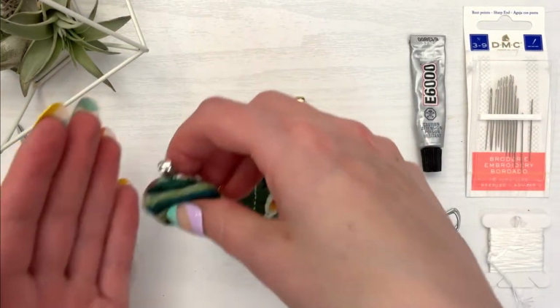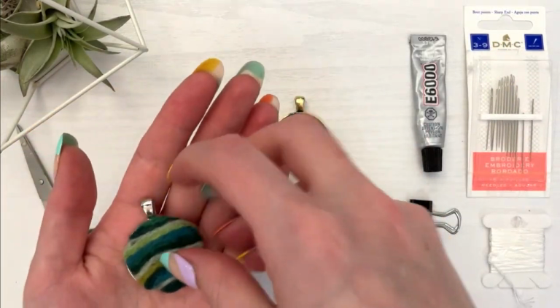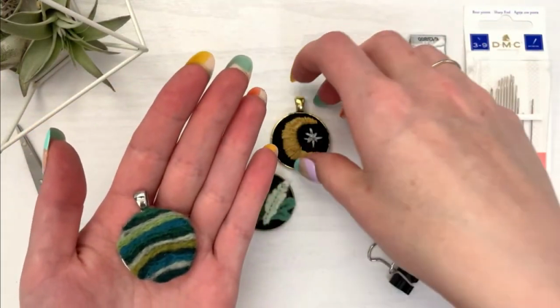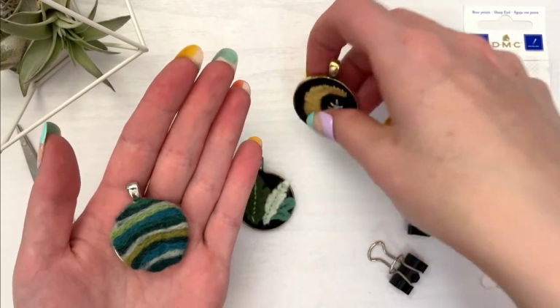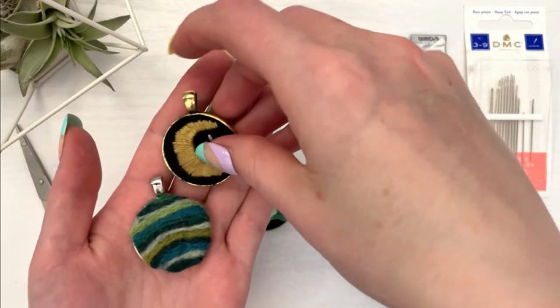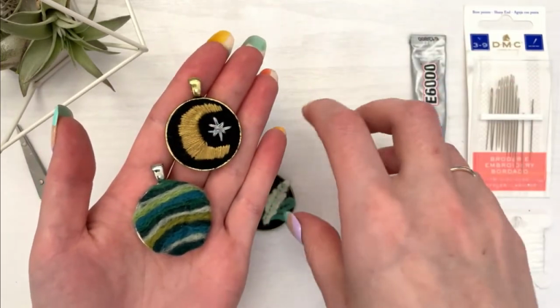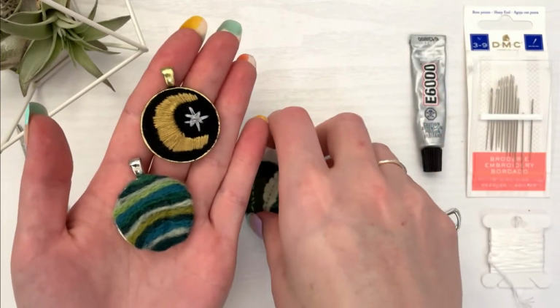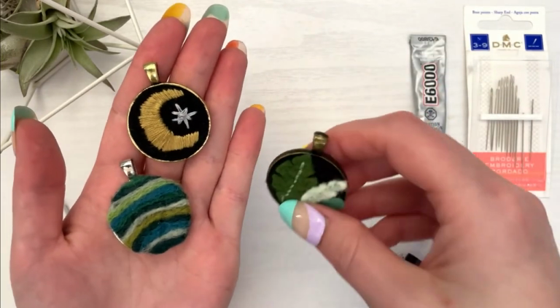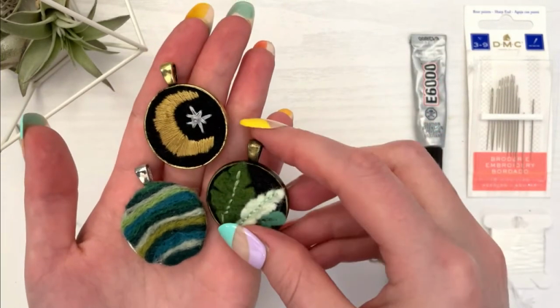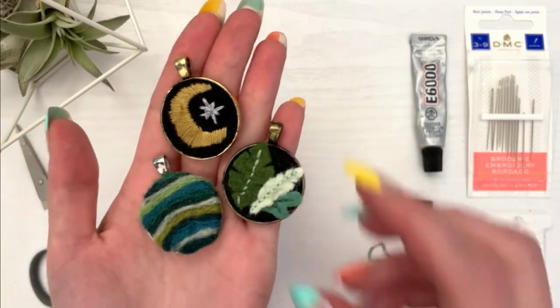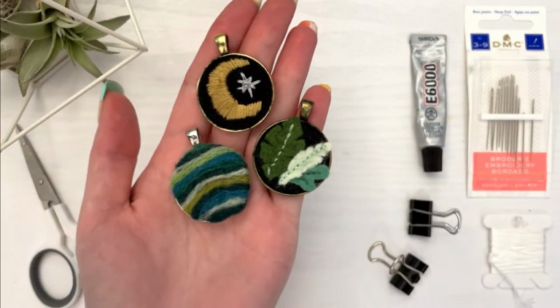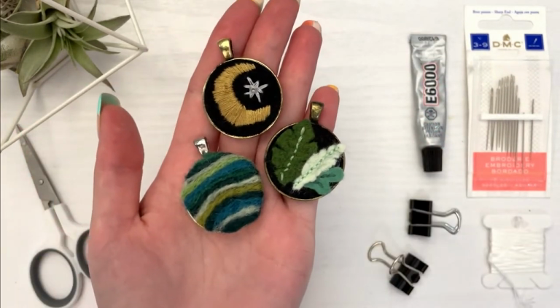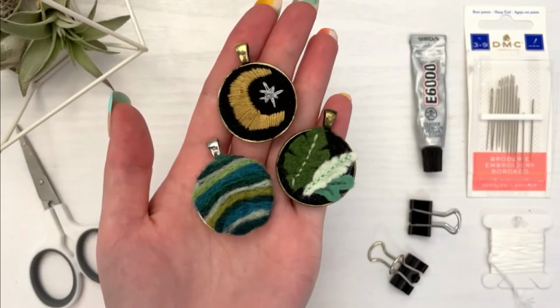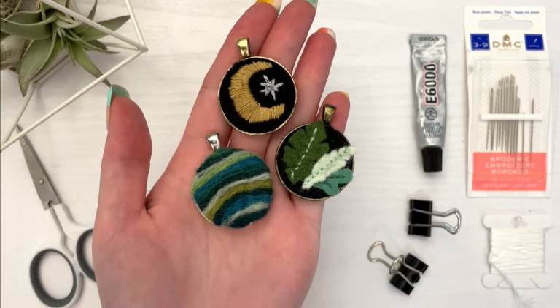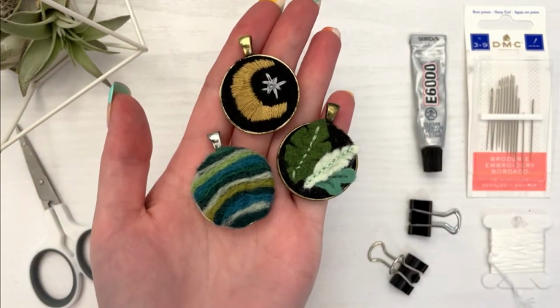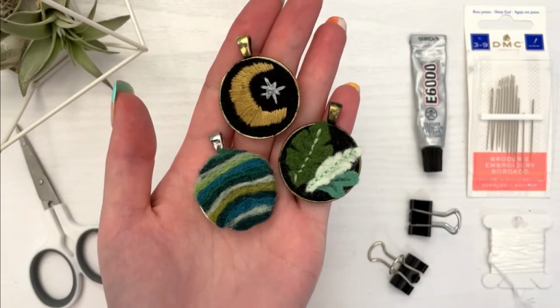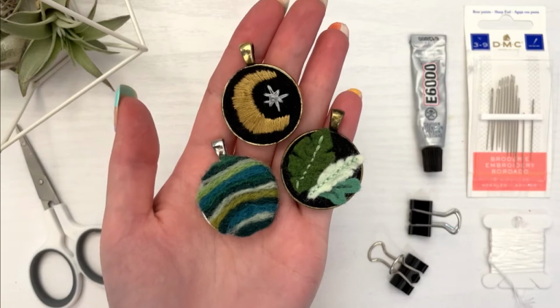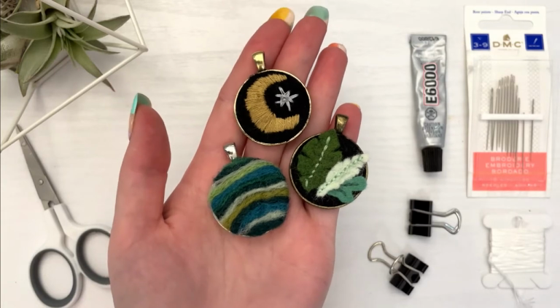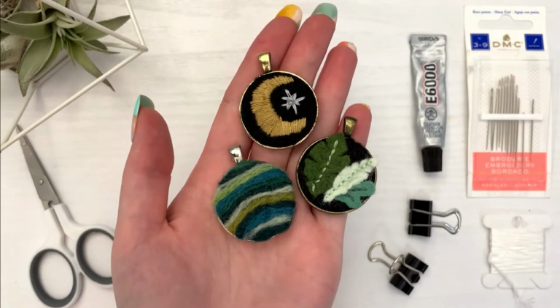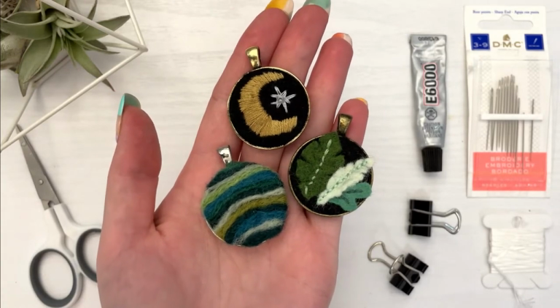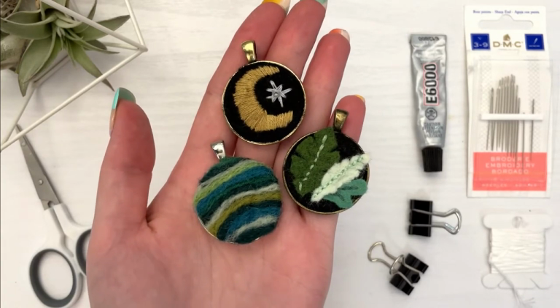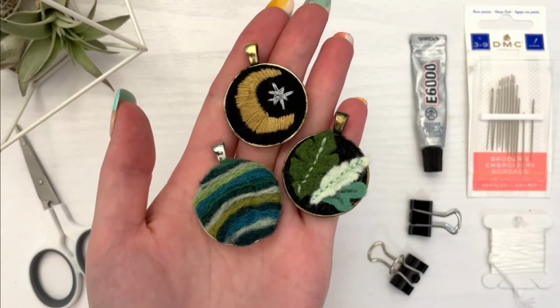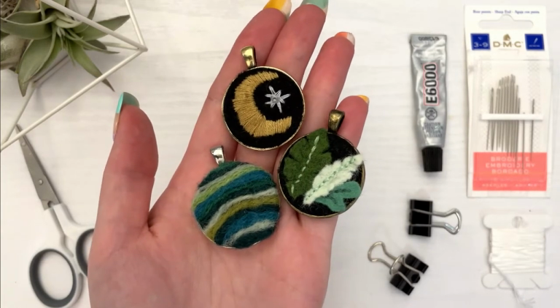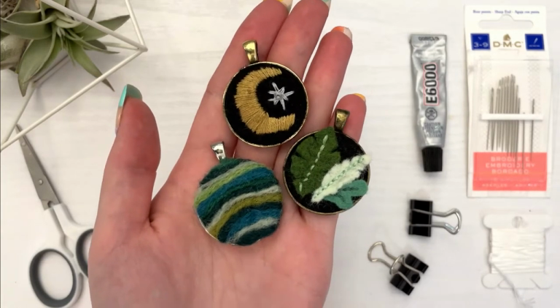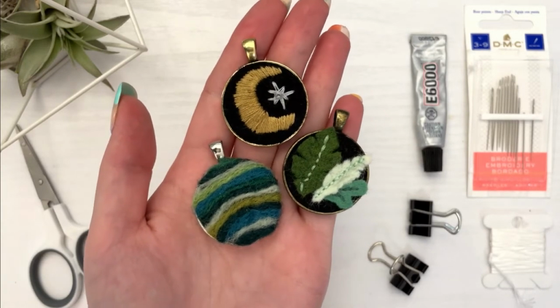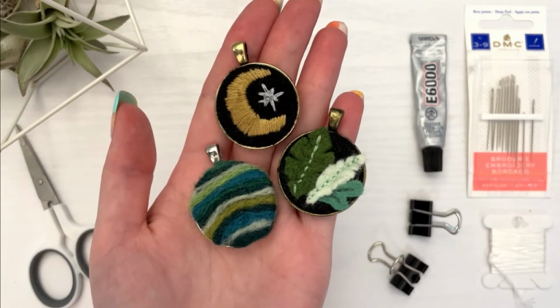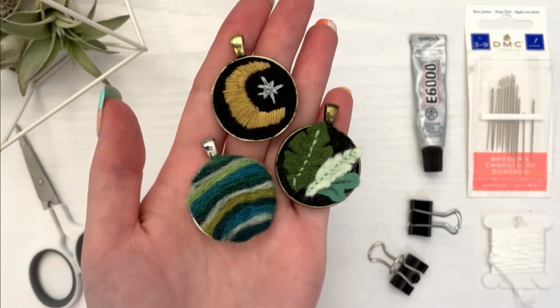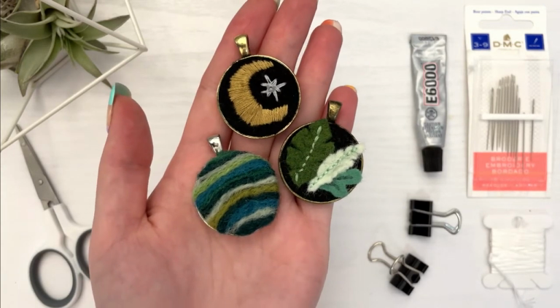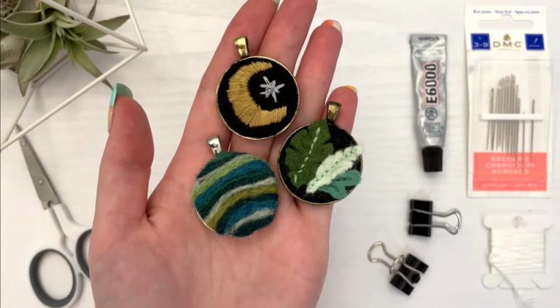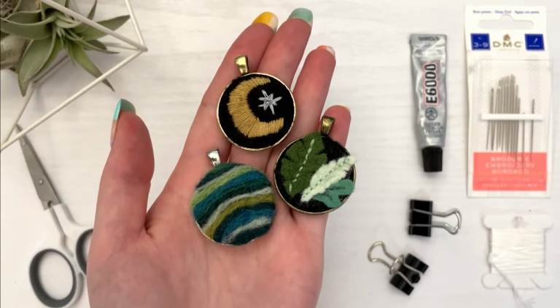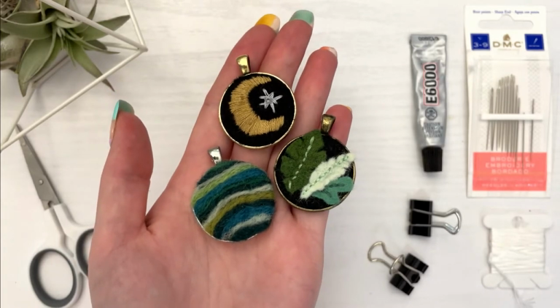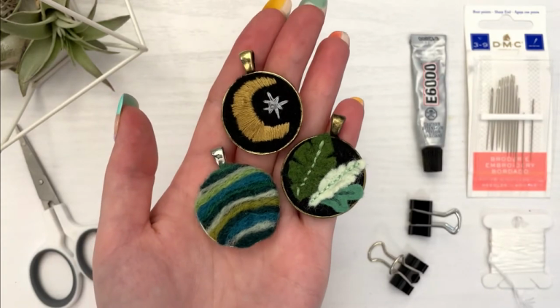Once the glue is set, remove the clips and thread your necklace on a chain of your choosing, and you are done! These also make excellent keychains. I hope you enjoyed this tutorial and we will see you next week.